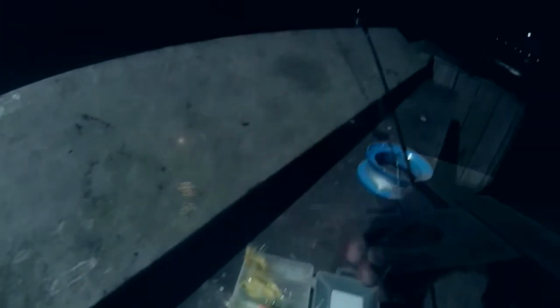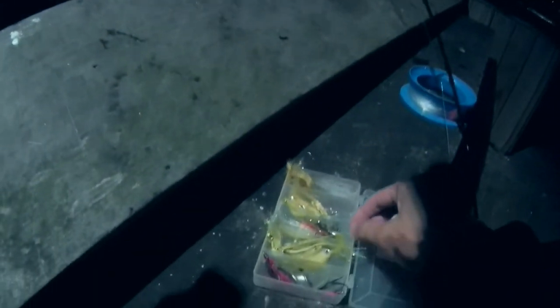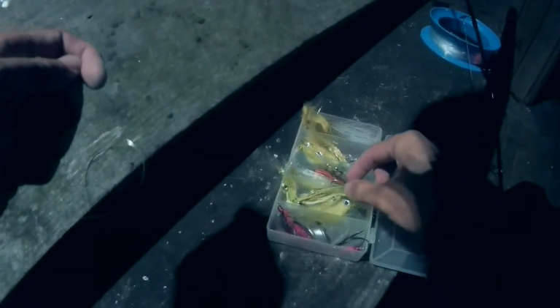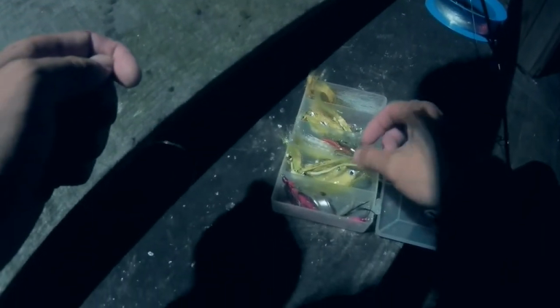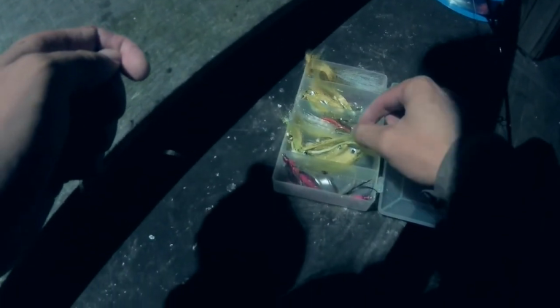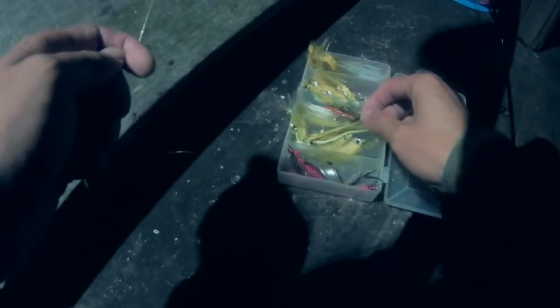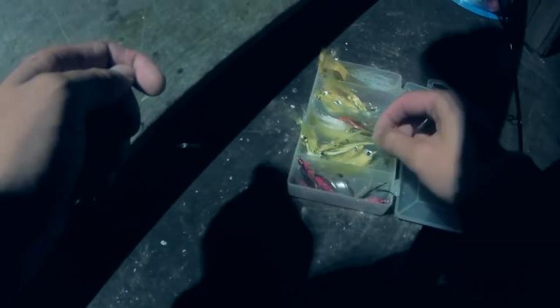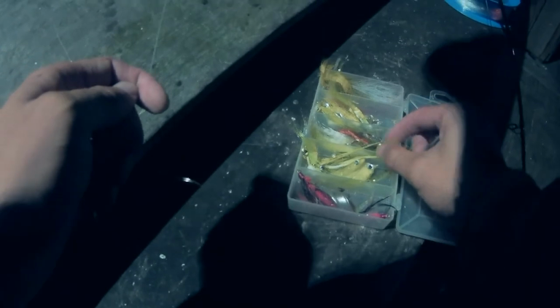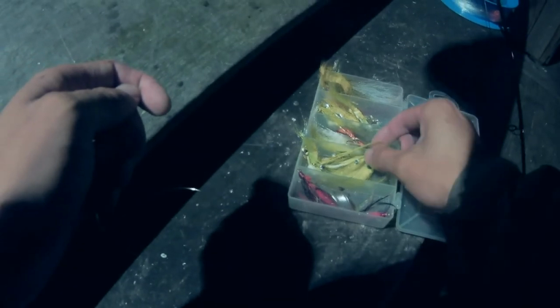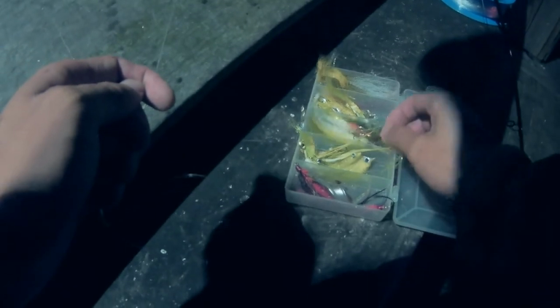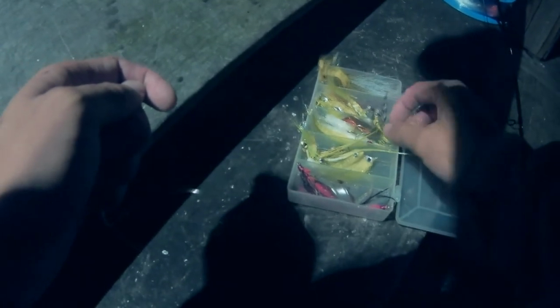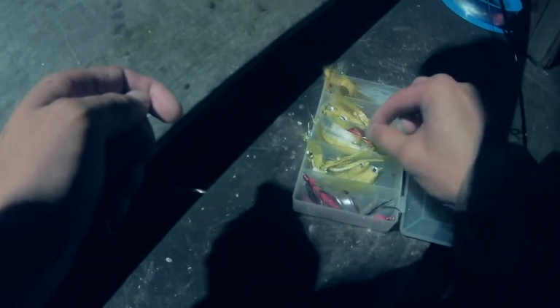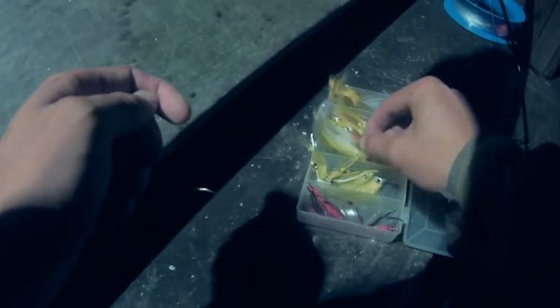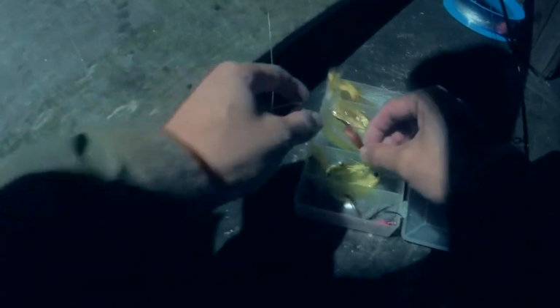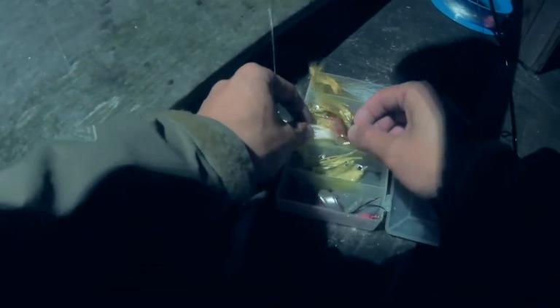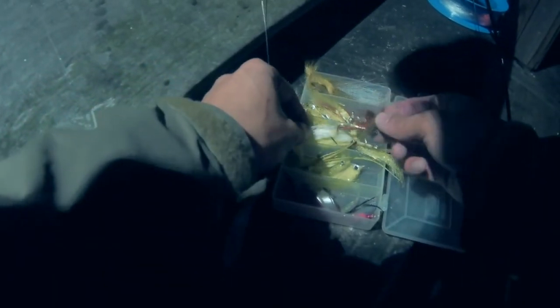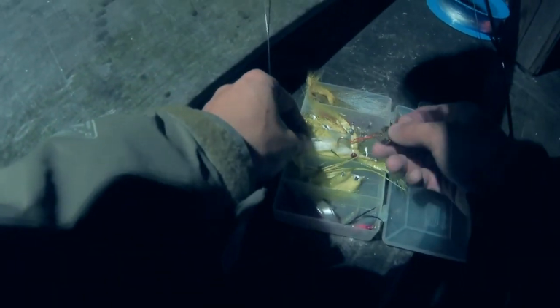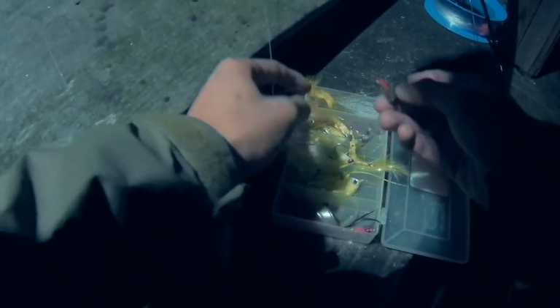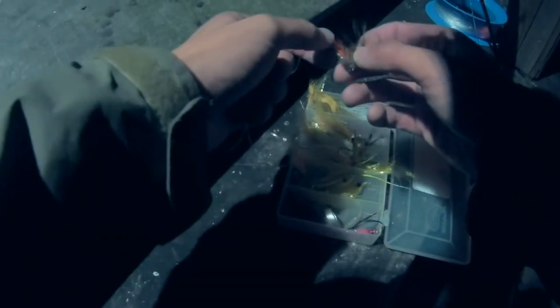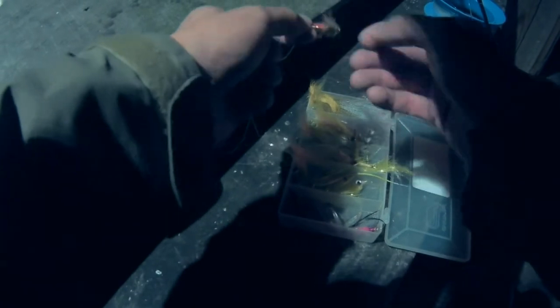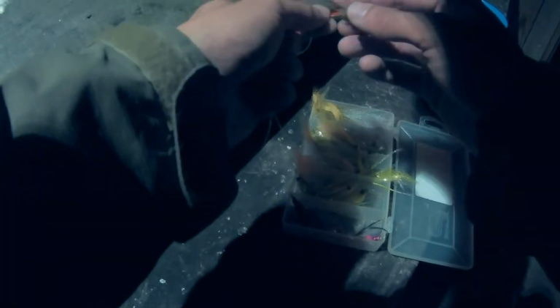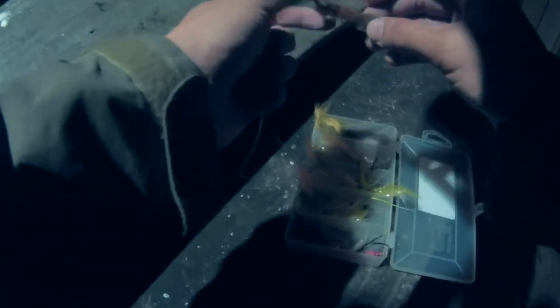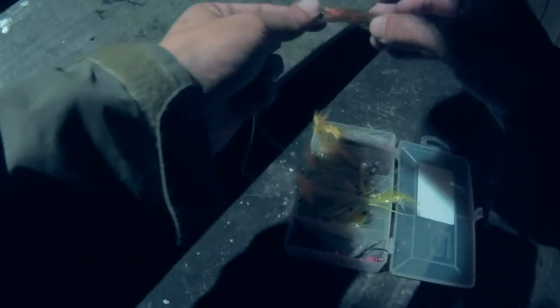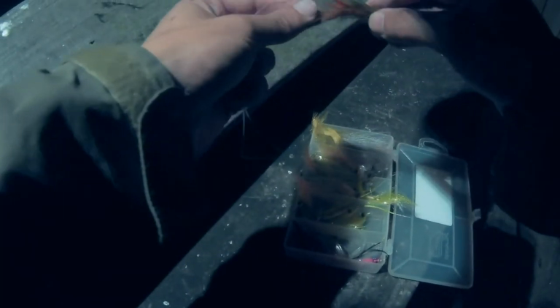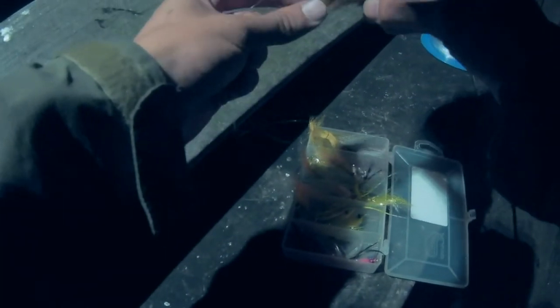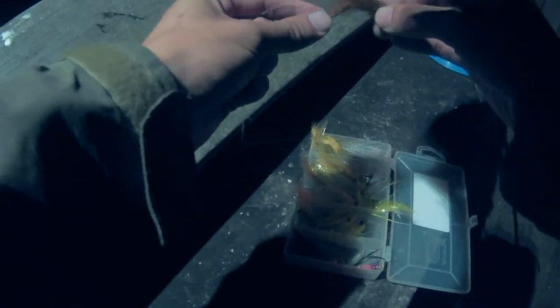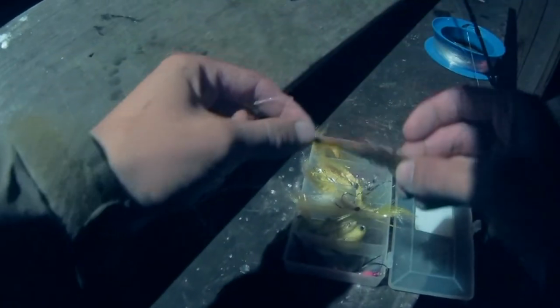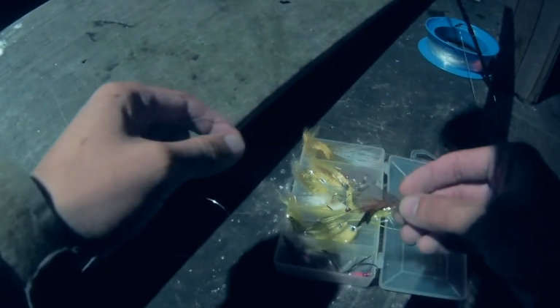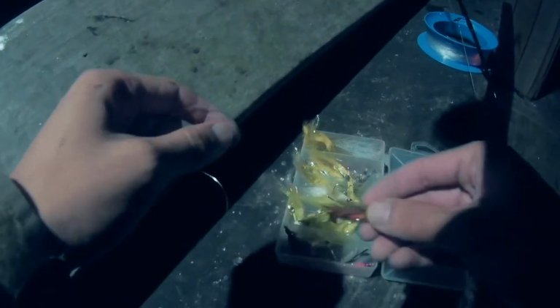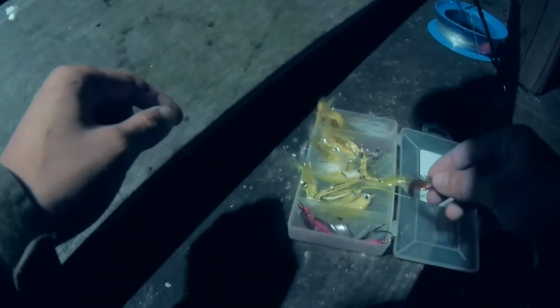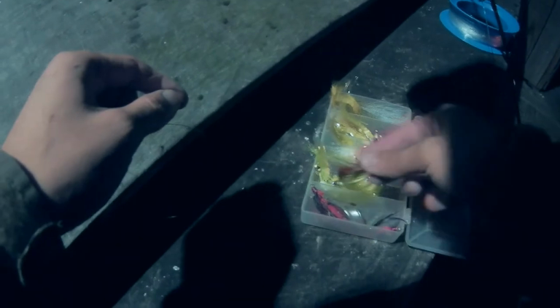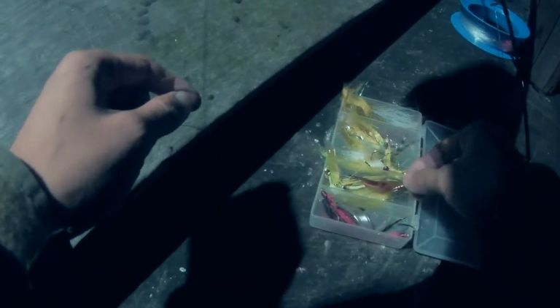I was out of small flies, so I tied on a bigger Surf Candy, but after this point those bluefish weren't even looking at my fly. All I was getting was shad.